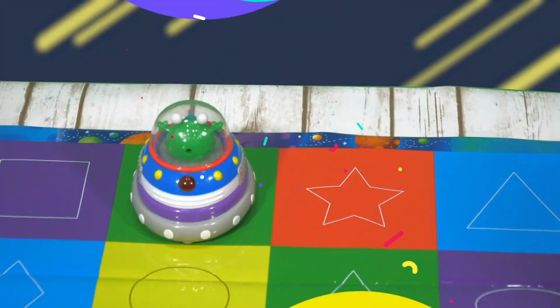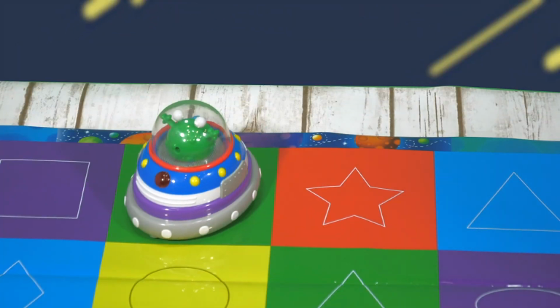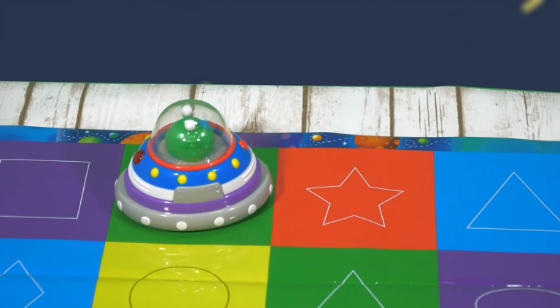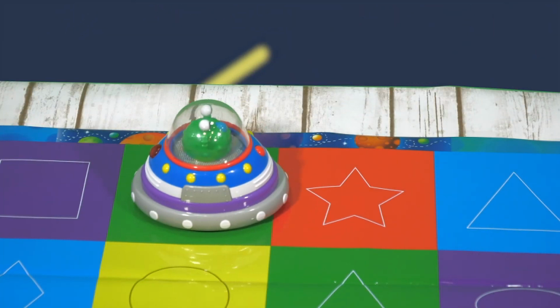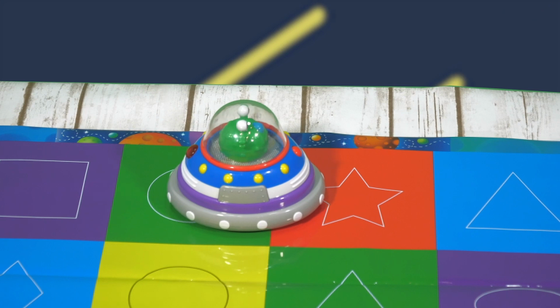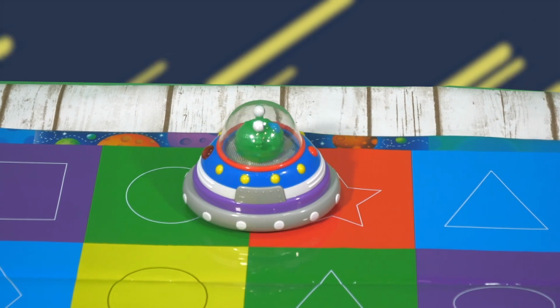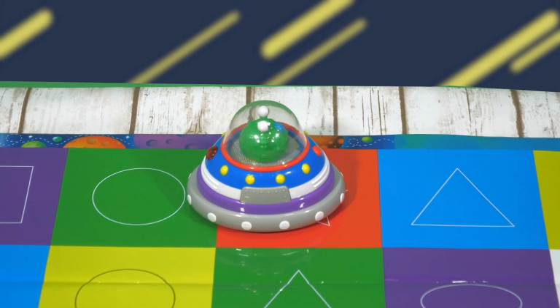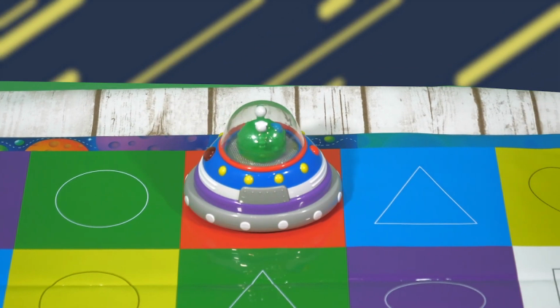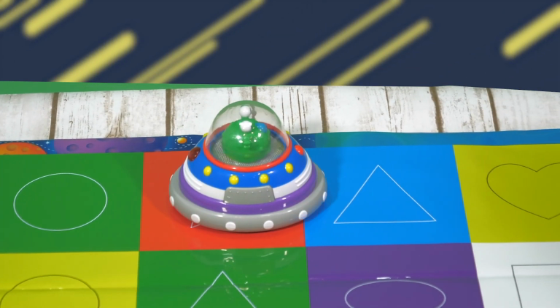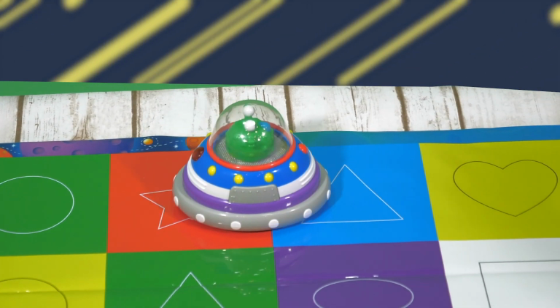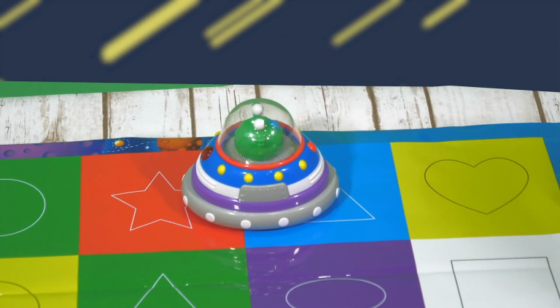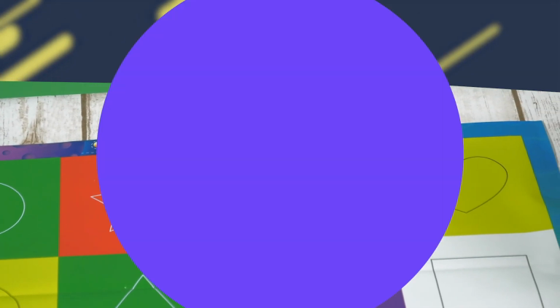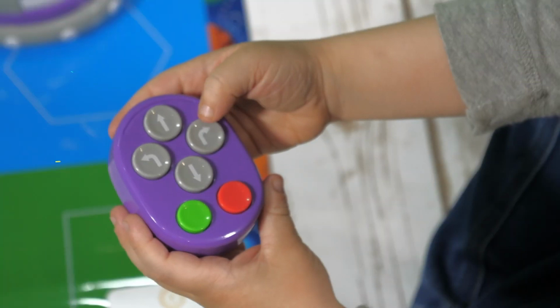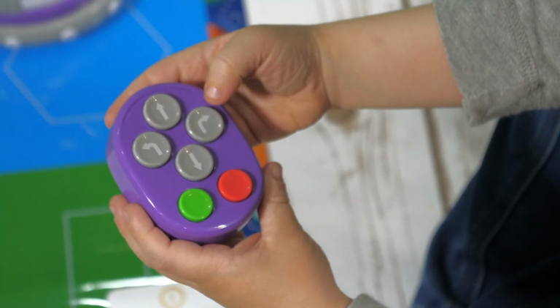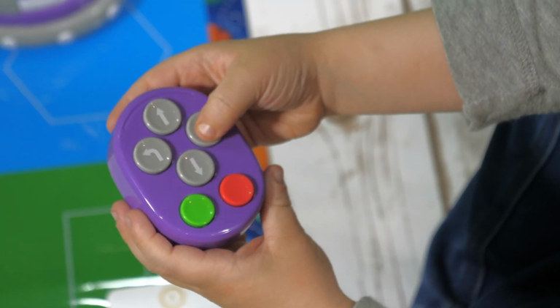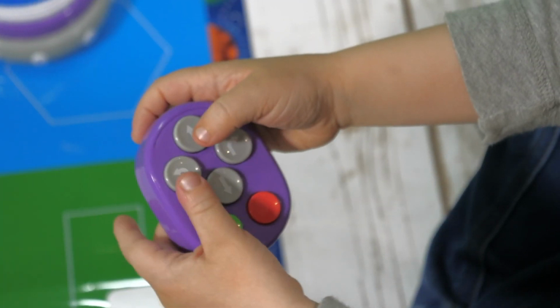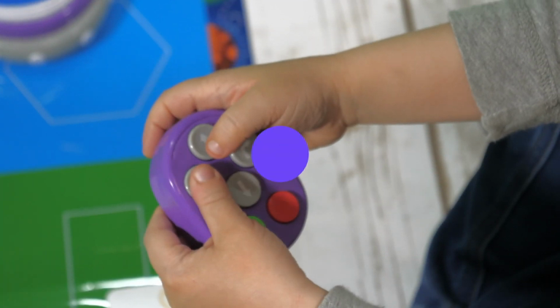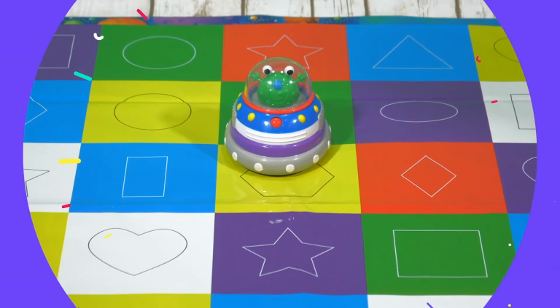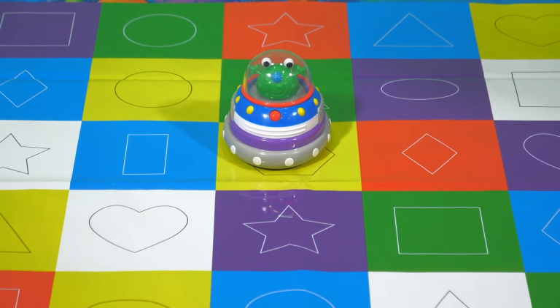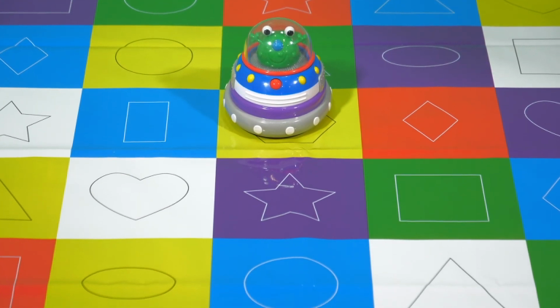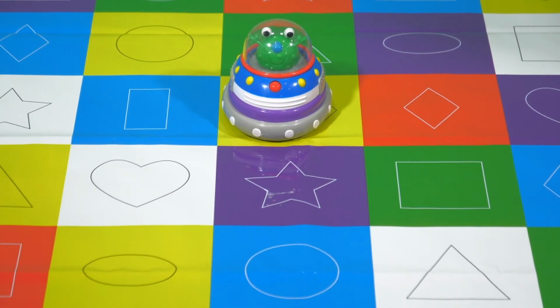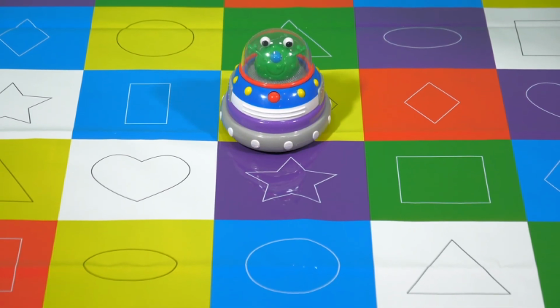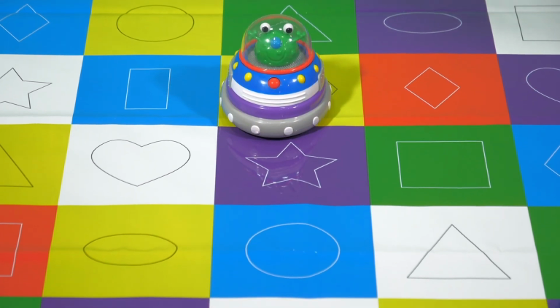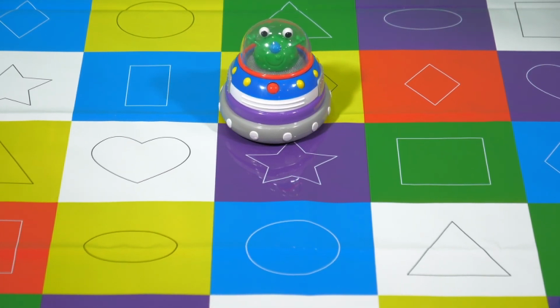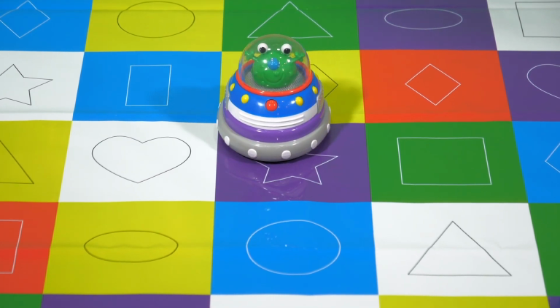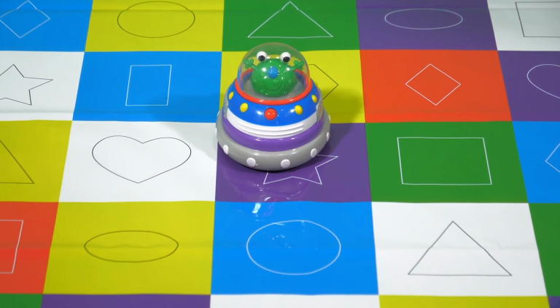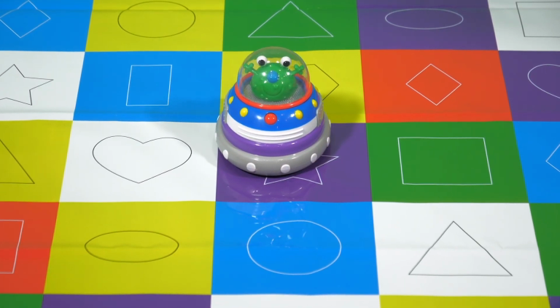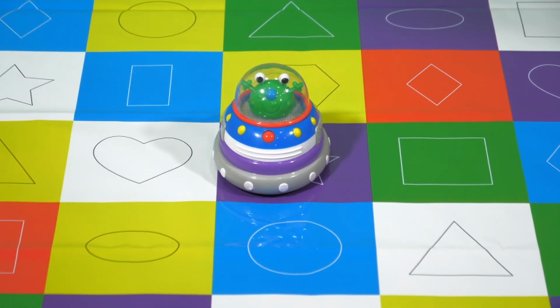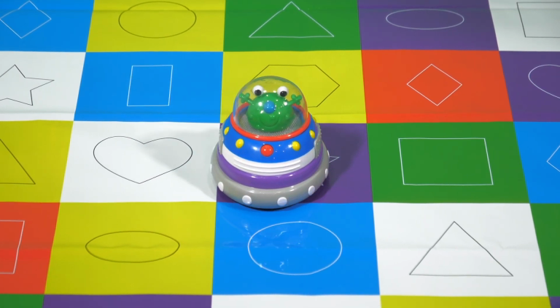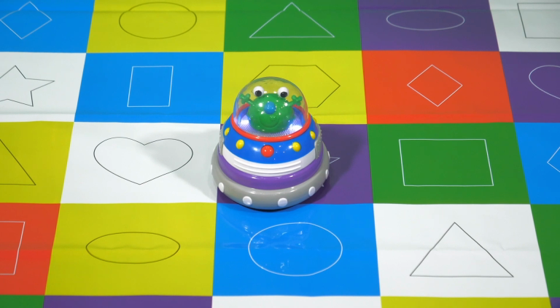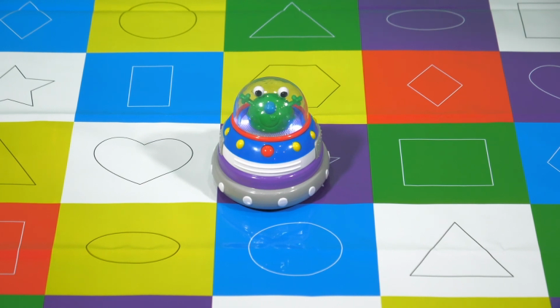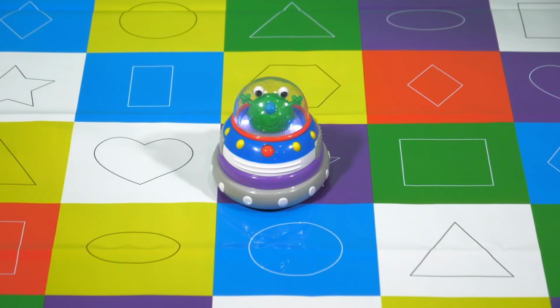Children will develop critical thinking and logic skills as they program the different commands to send the spaceship in the right direction. Coding is a key component of STEM, and the Code and Learn Spaceship is a great way to help kids experiment and discover.